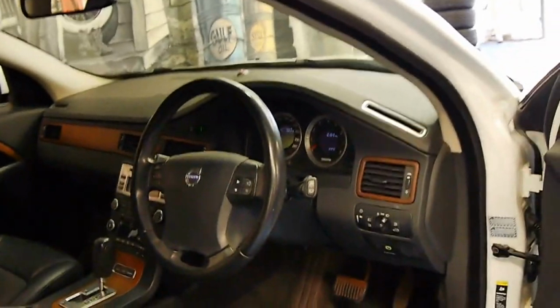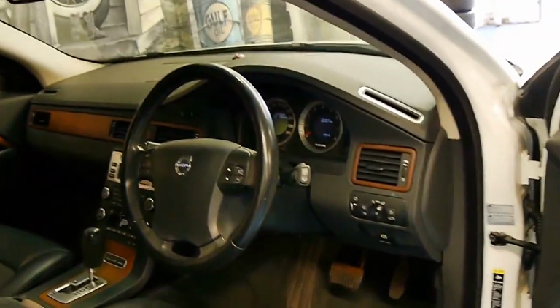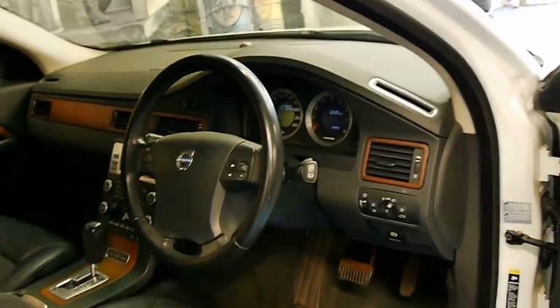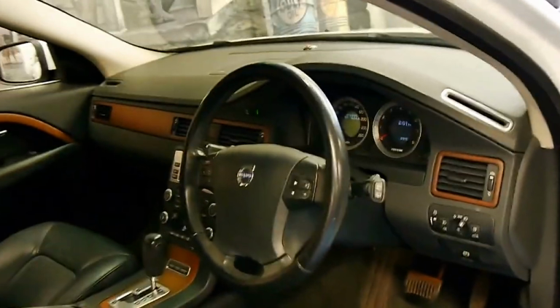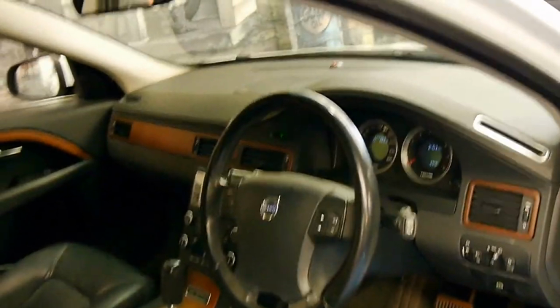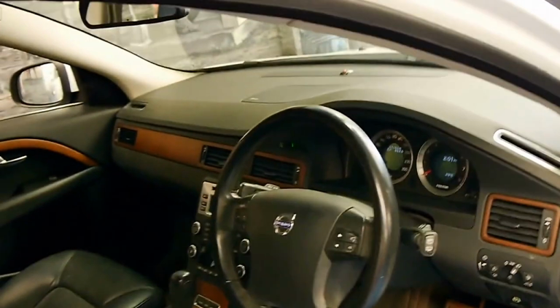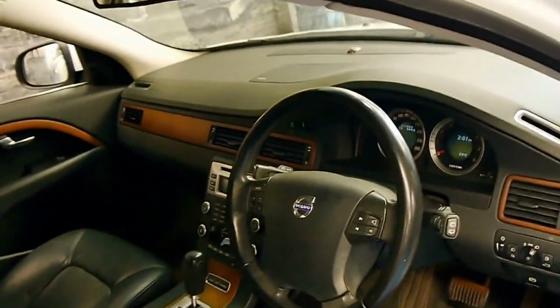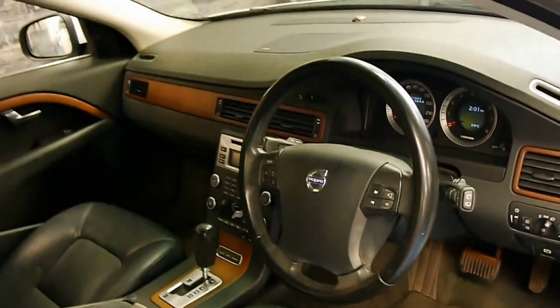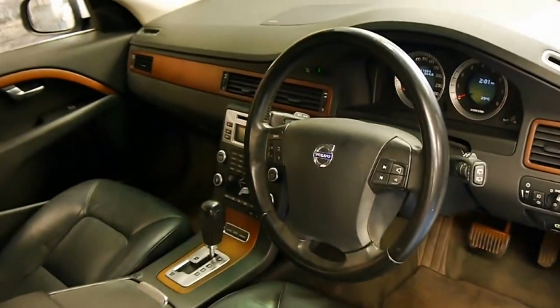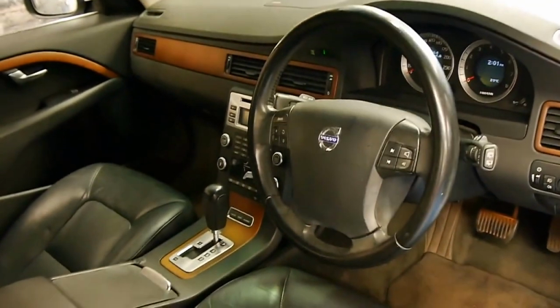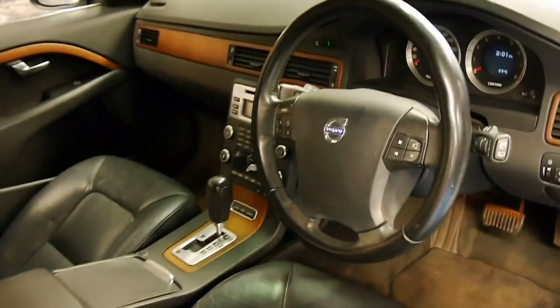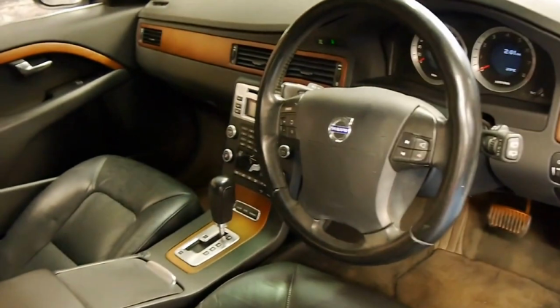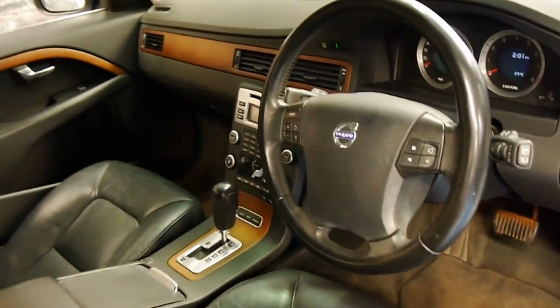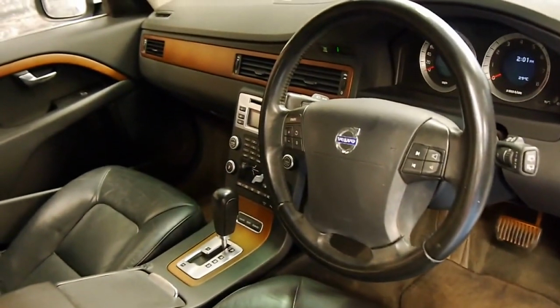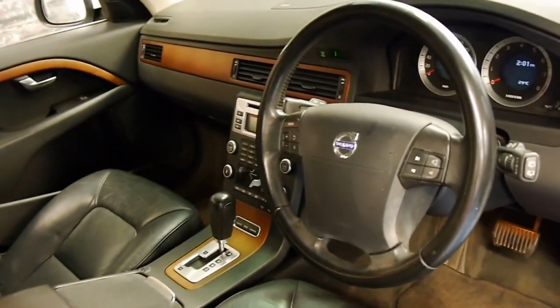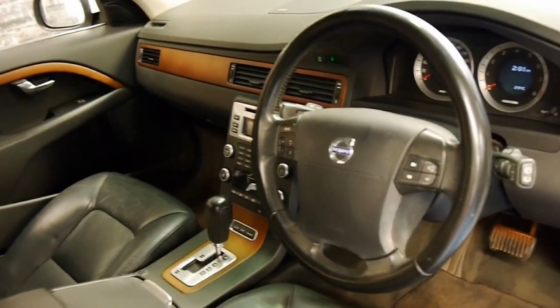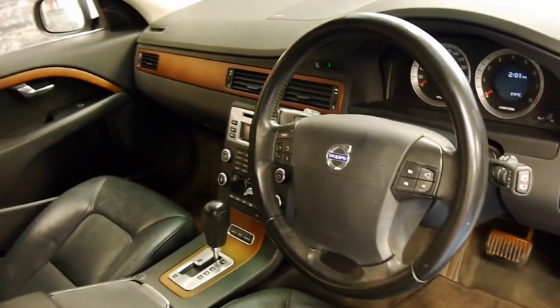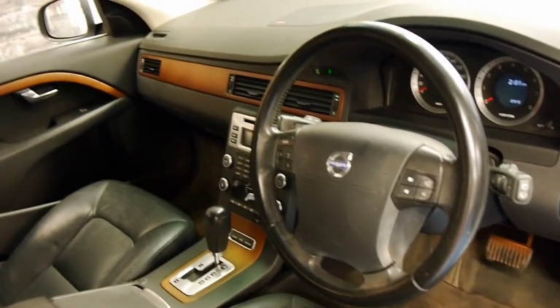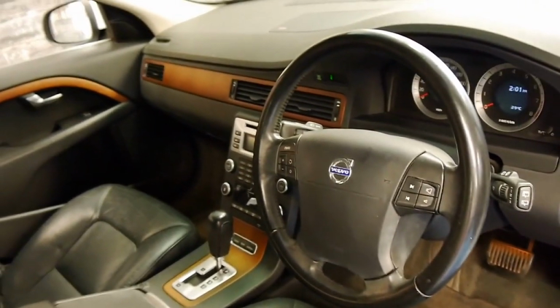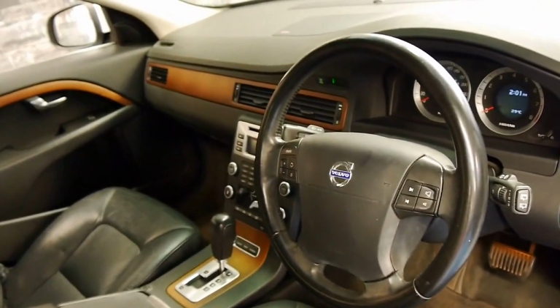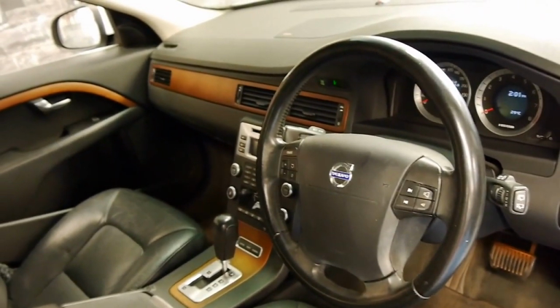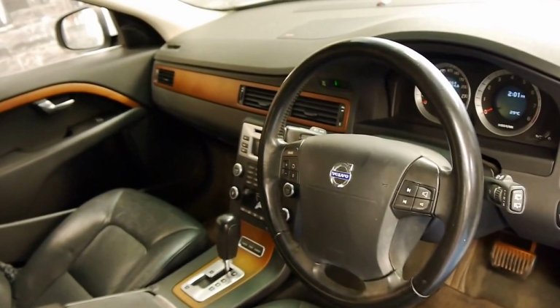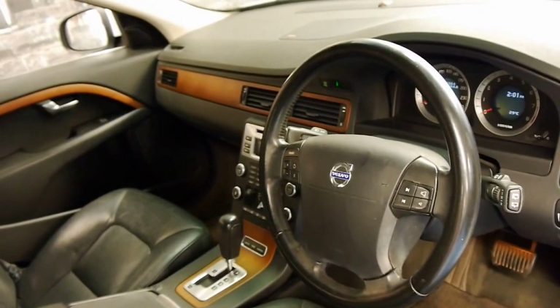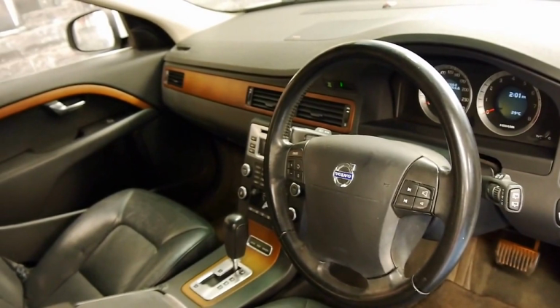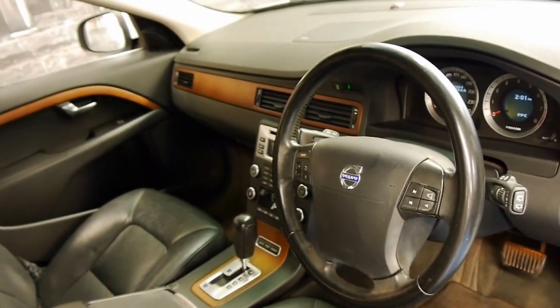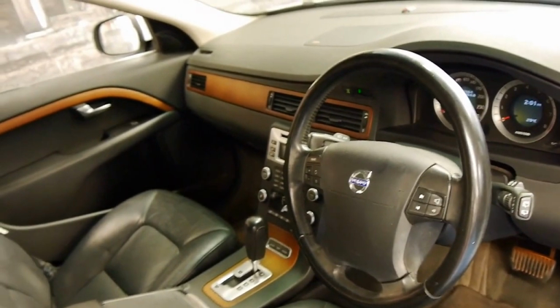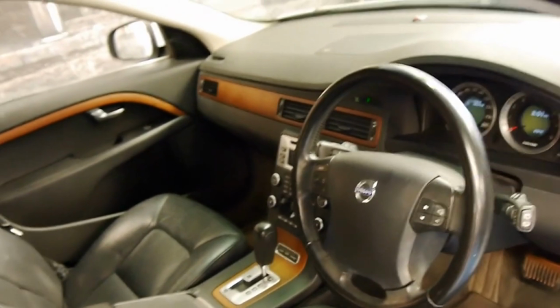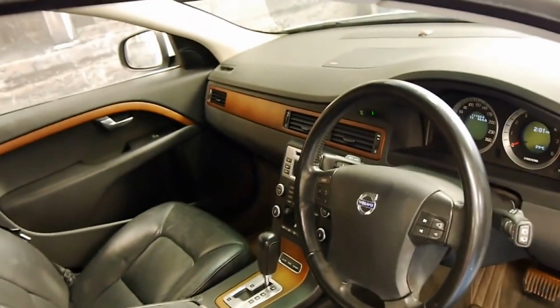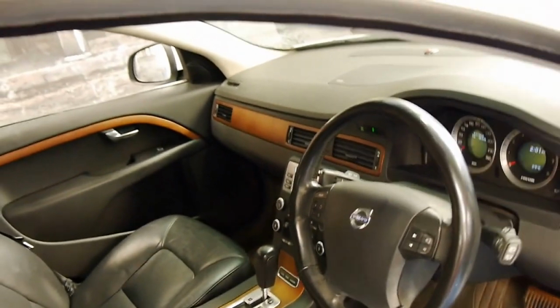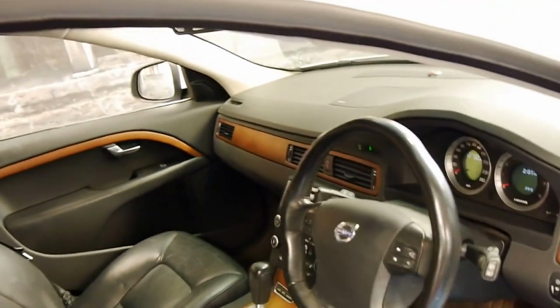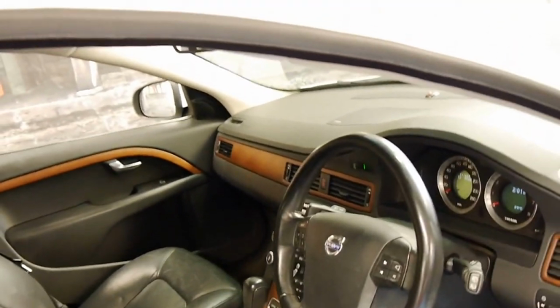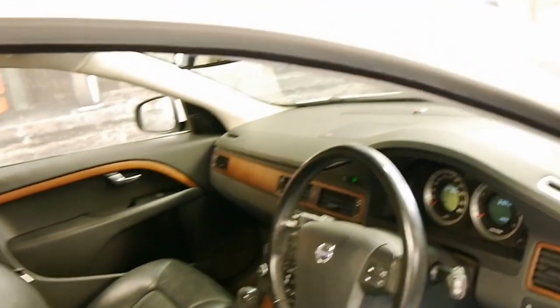It's got heated seats, it's got the optional timber inserts, it's also got memory electric driver's seat and Xenon lights.